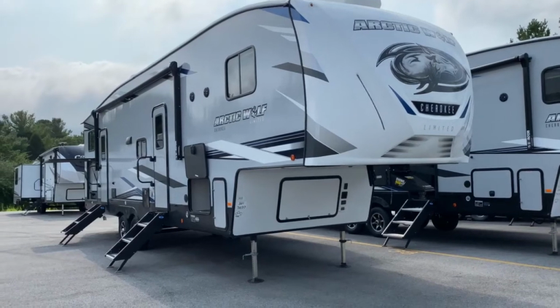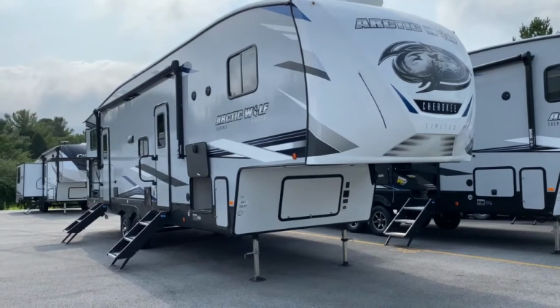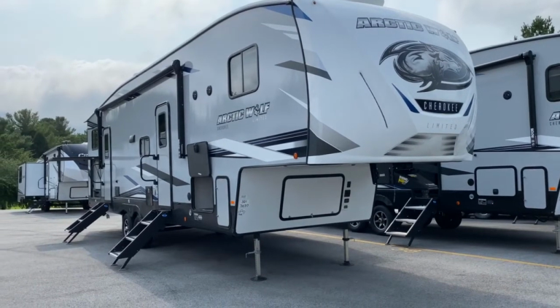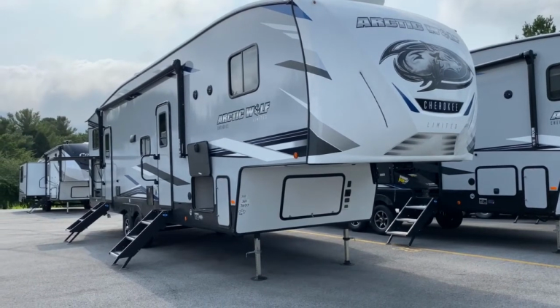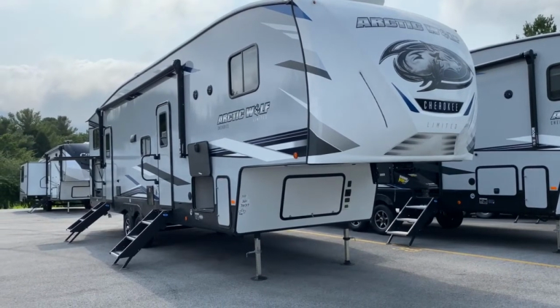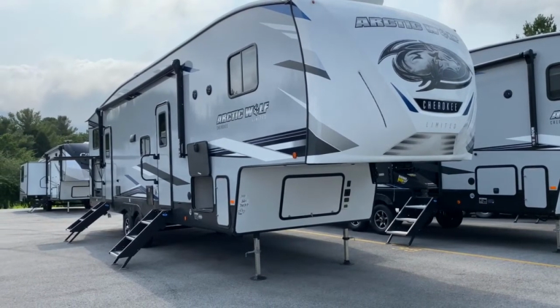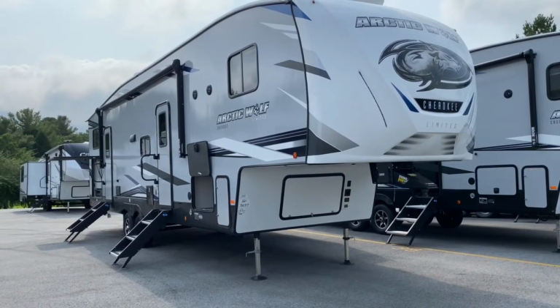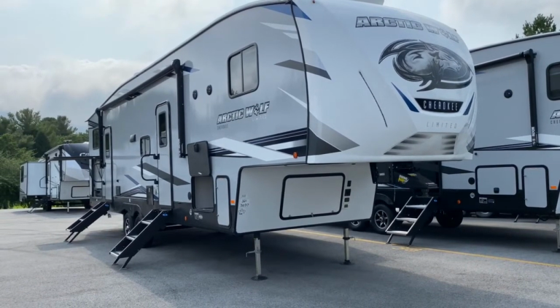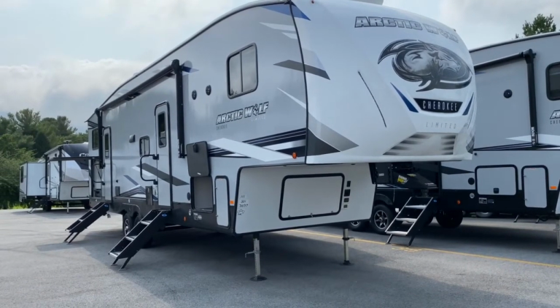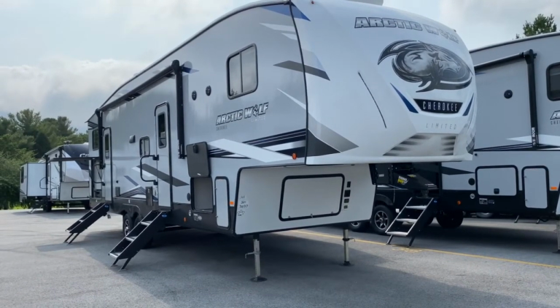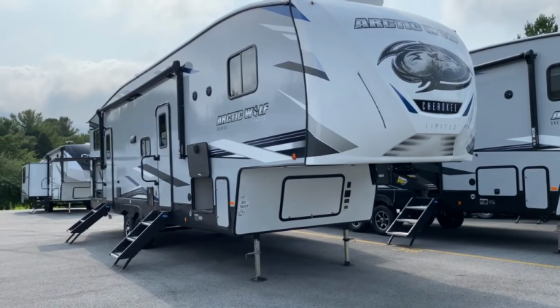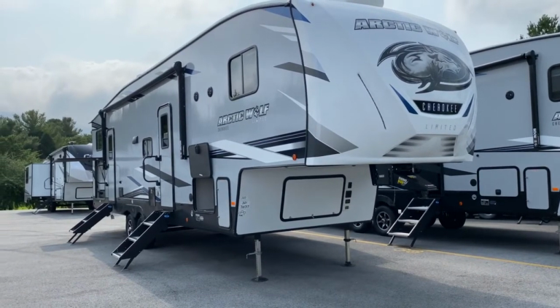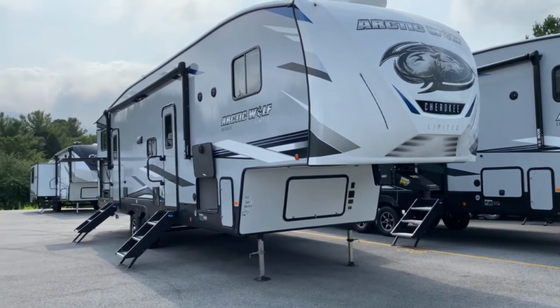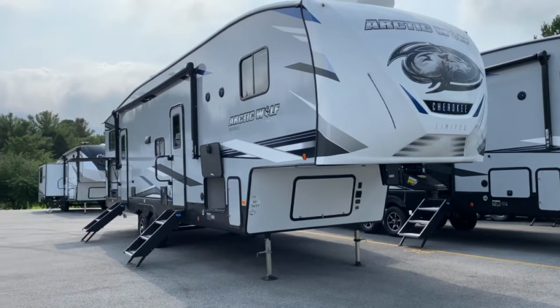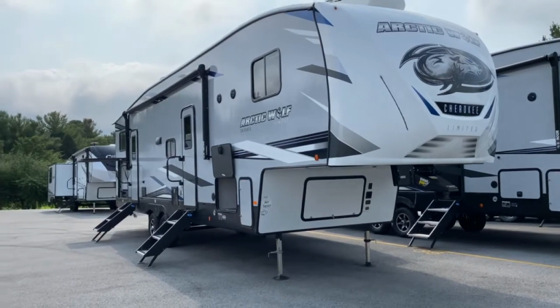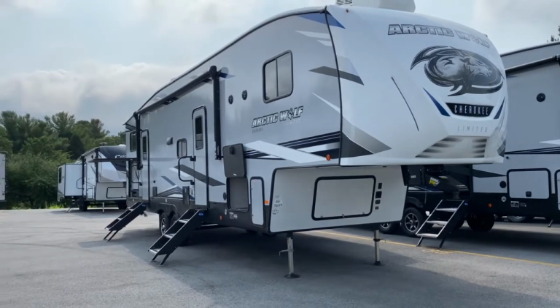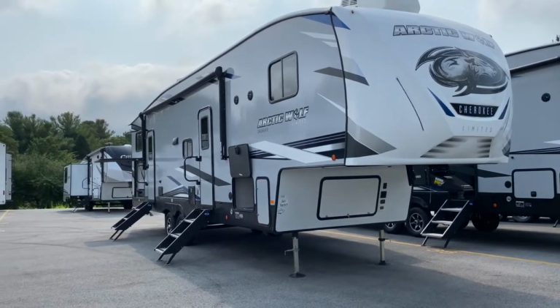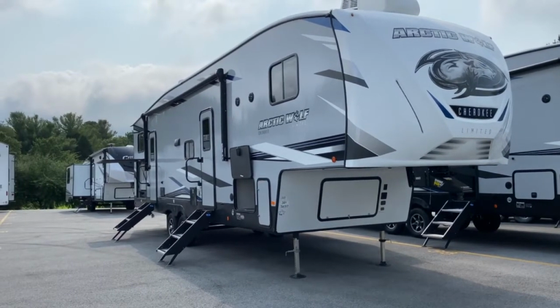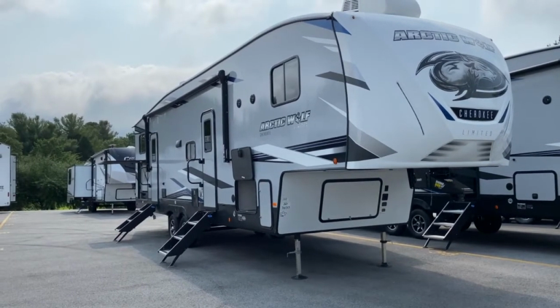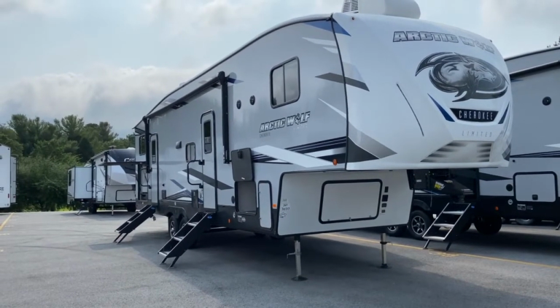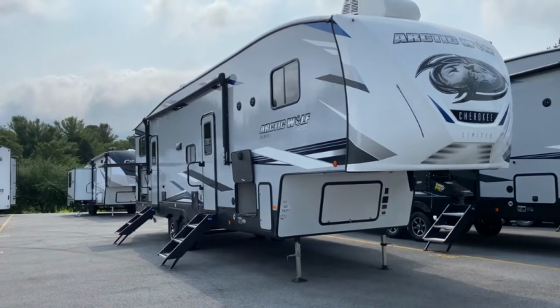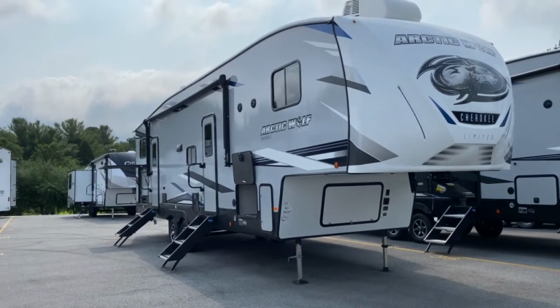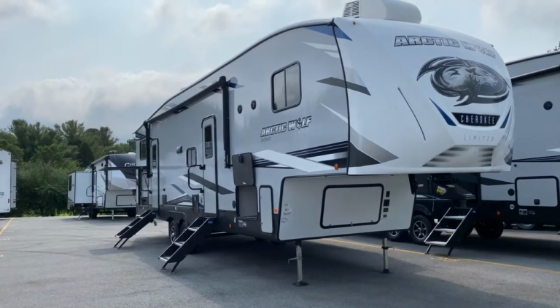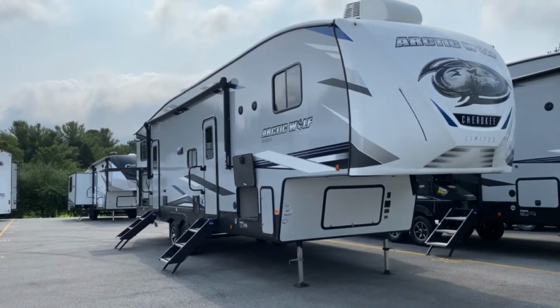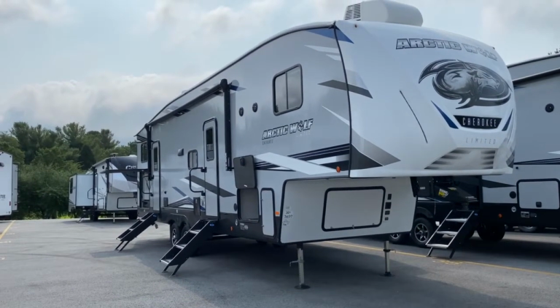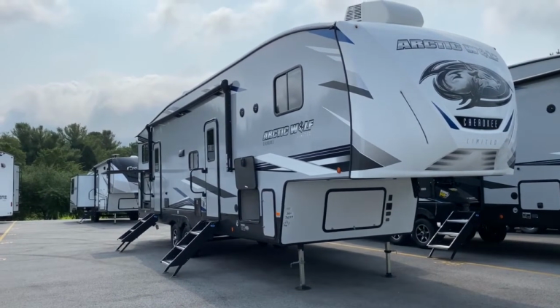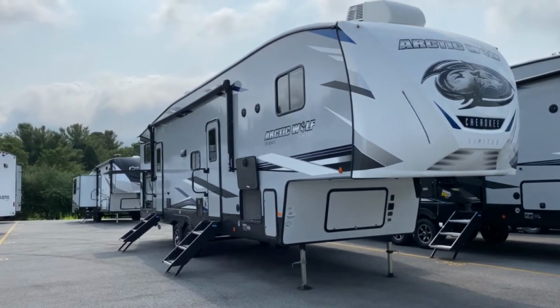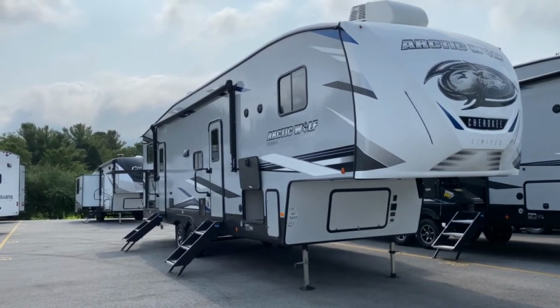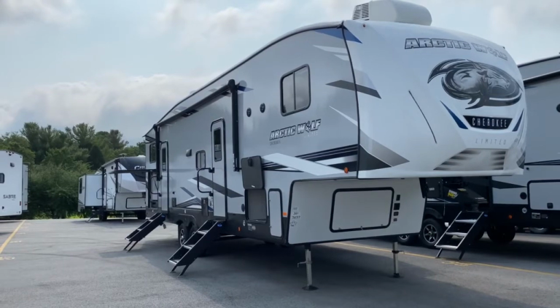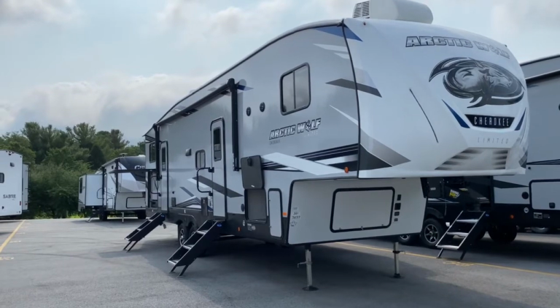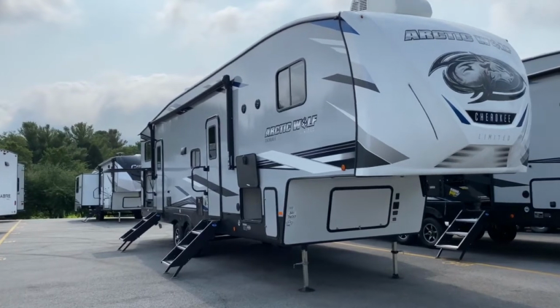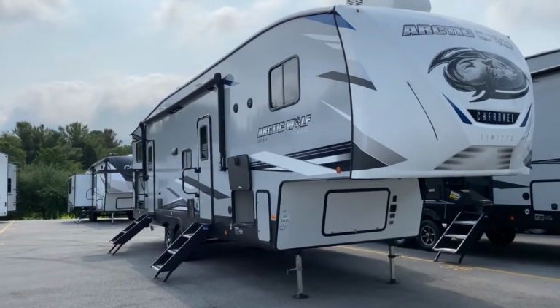Hey, it's Vicki with Tri-State RV in Anna, Illinois, and today I want to give you a look at this all-new 2021 Forest River Cherokee Arctic Wolf 321BH.